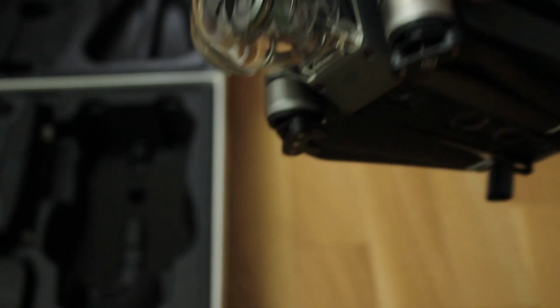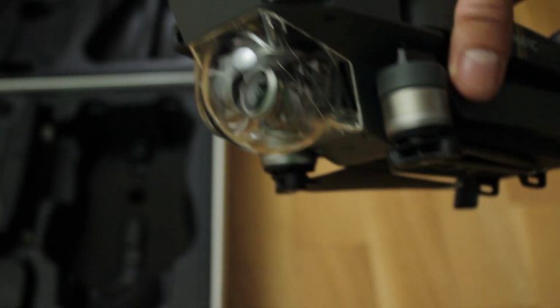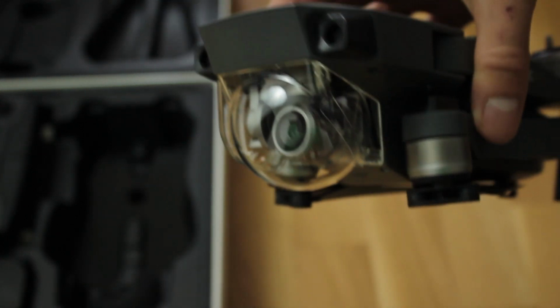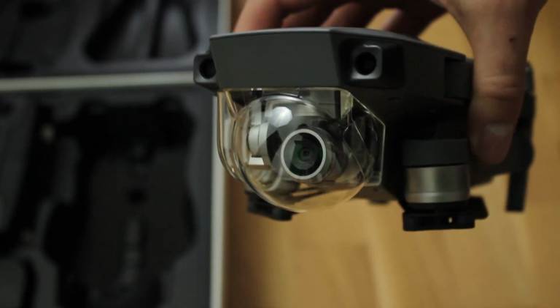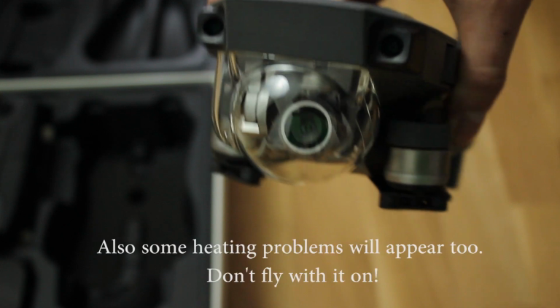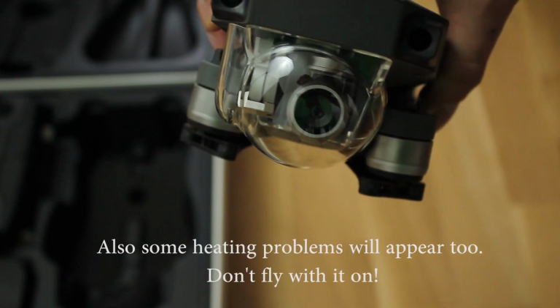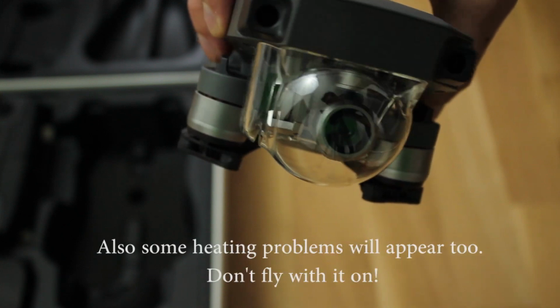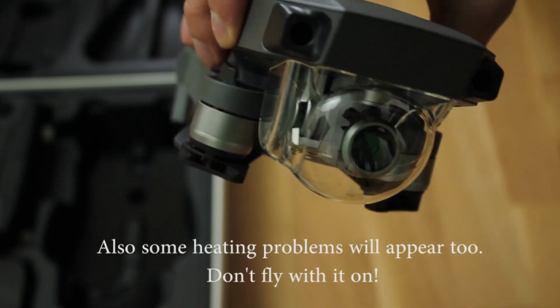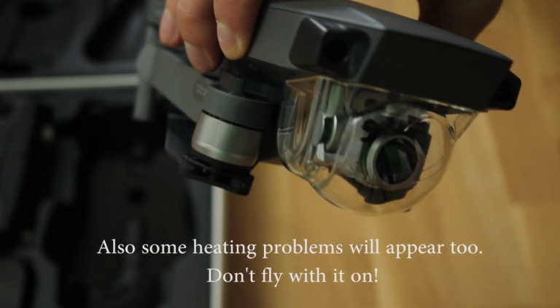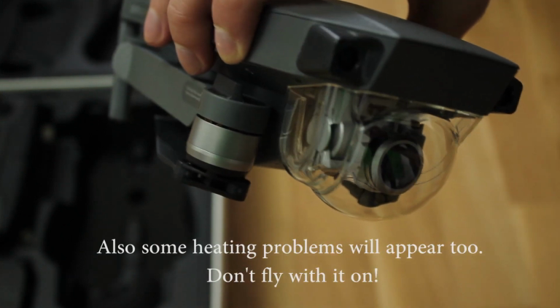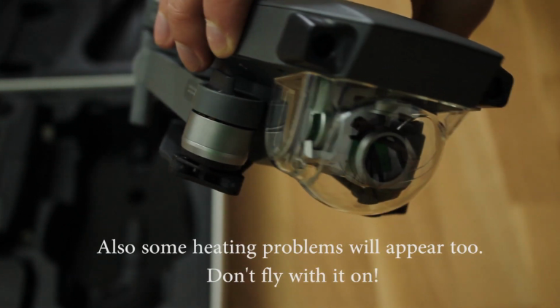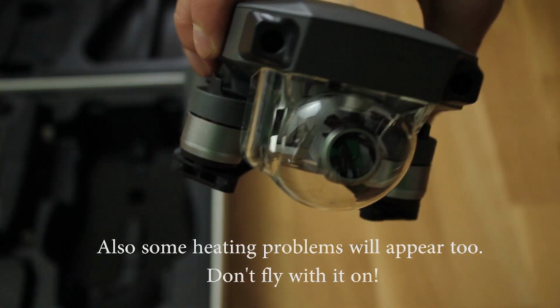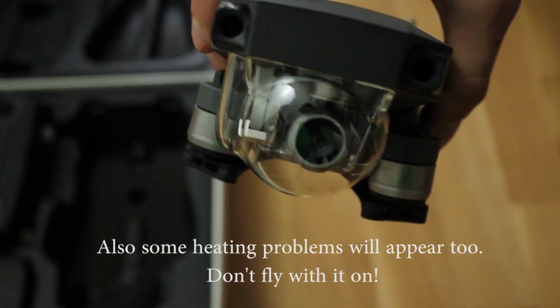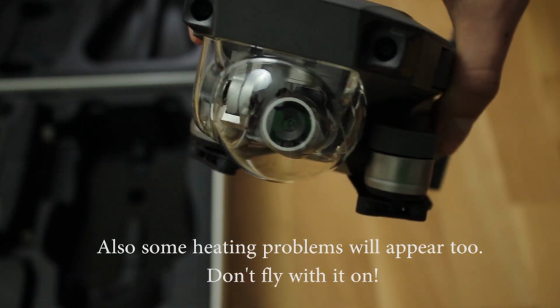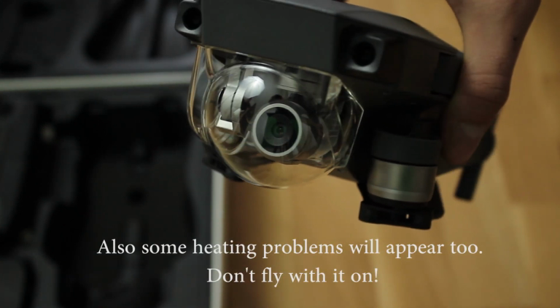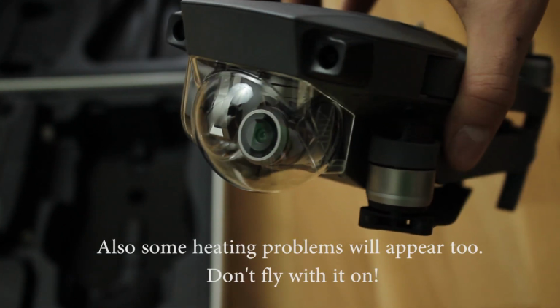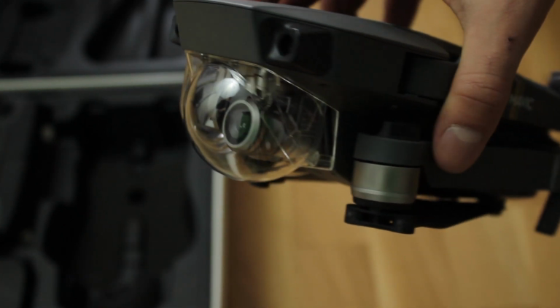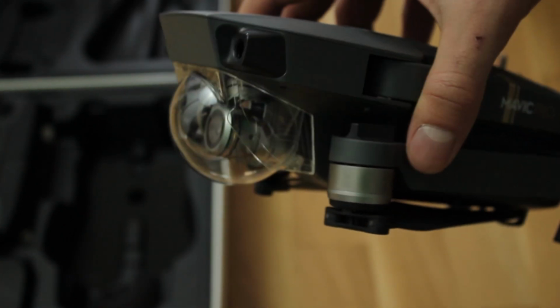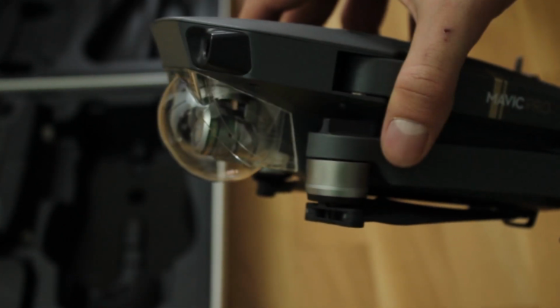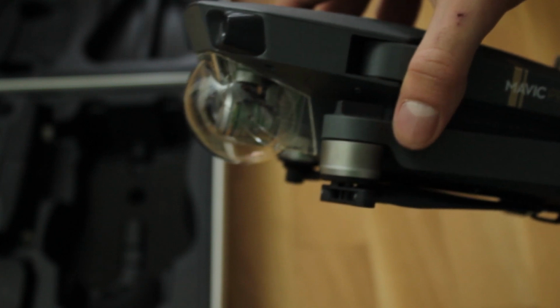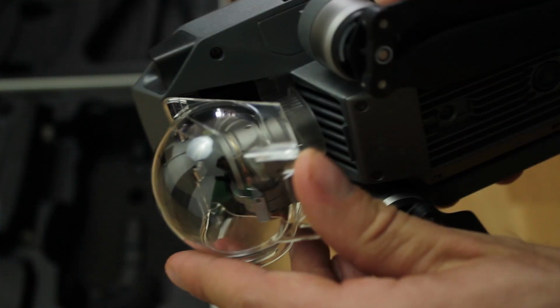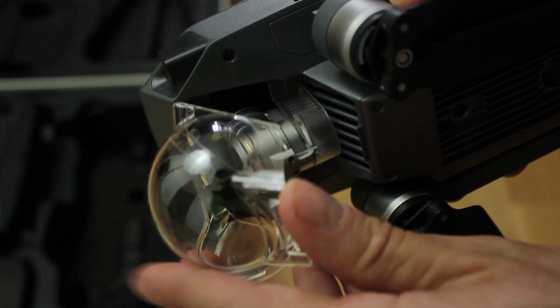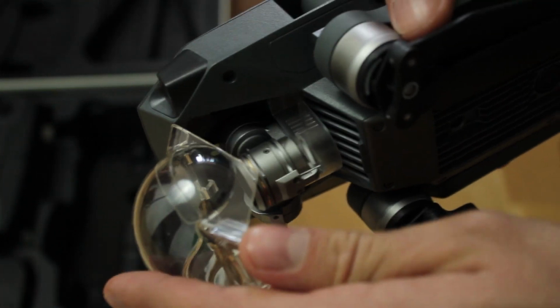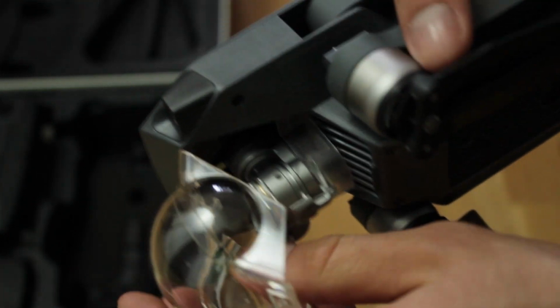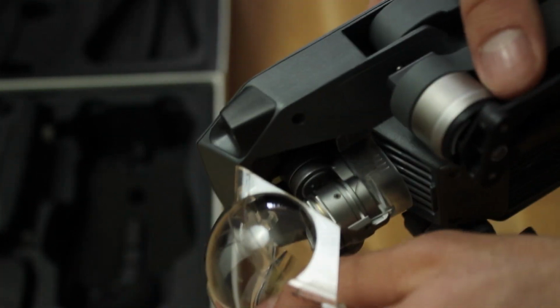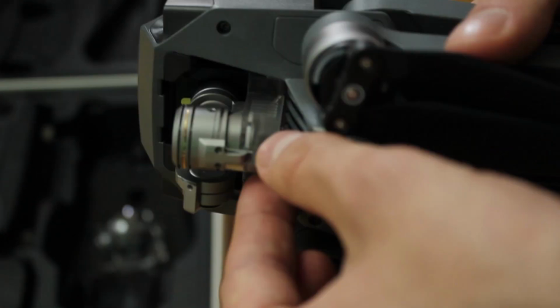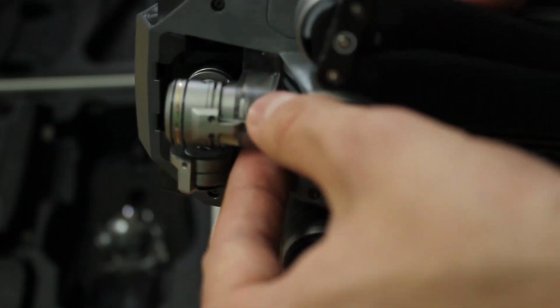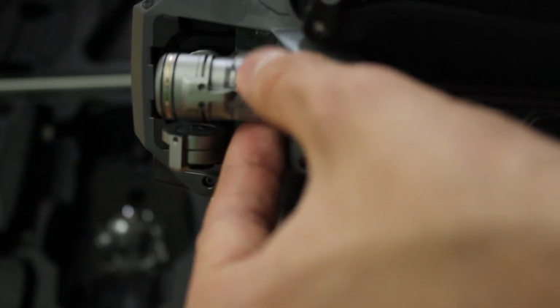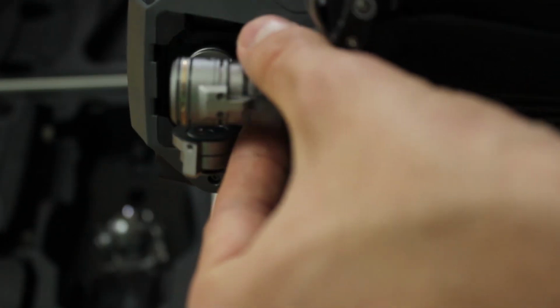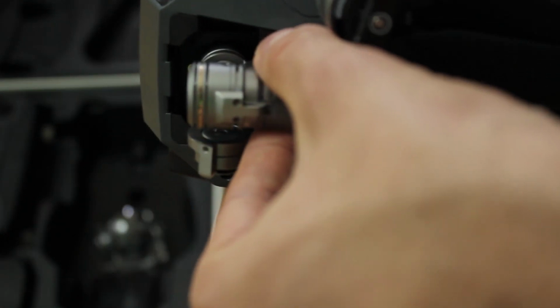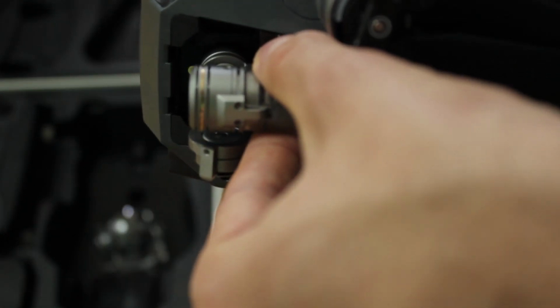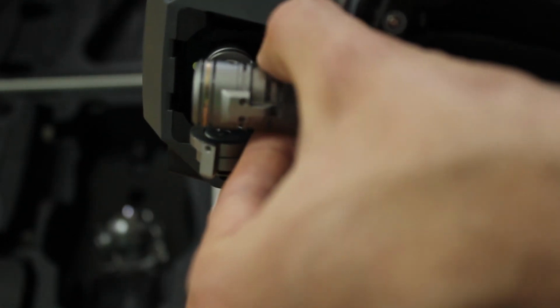You can actually fly while having the plastic dome on, but some light interferences might appear when facing the sun, for example. Before flying the first time, you need to remove the dome and also take off the gimbal holder, or else the app will give an error.